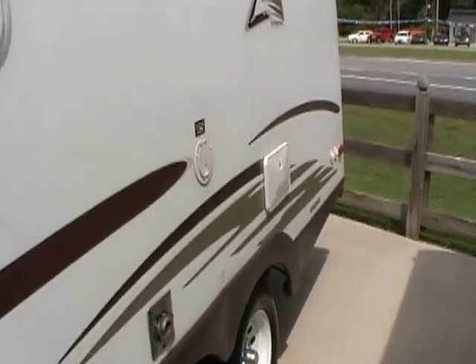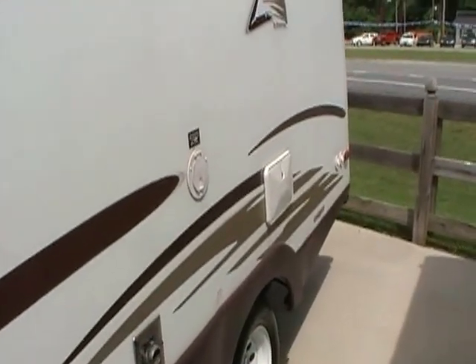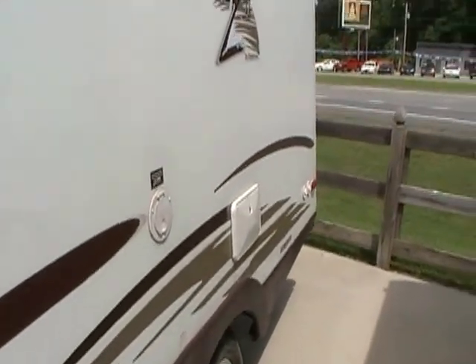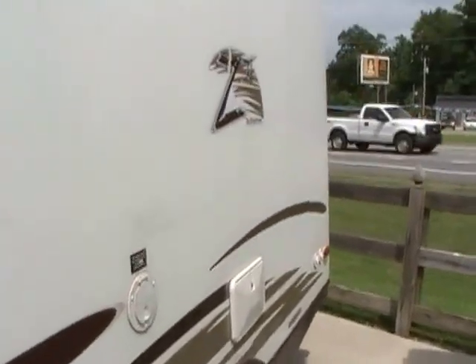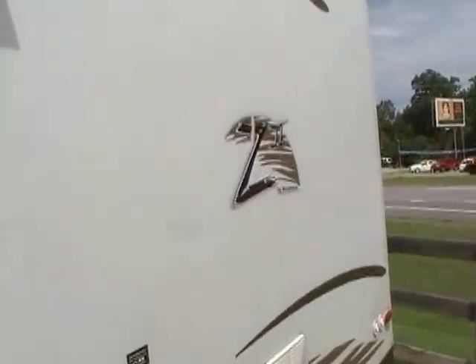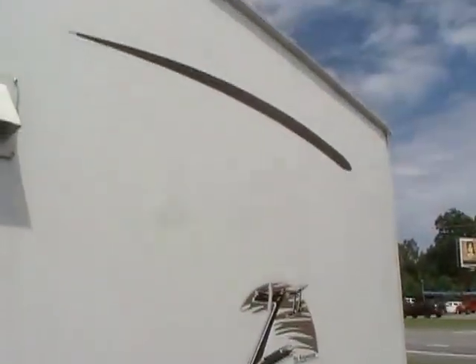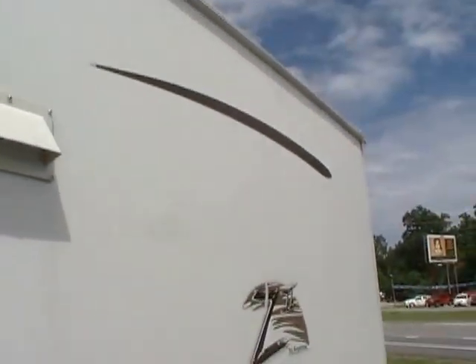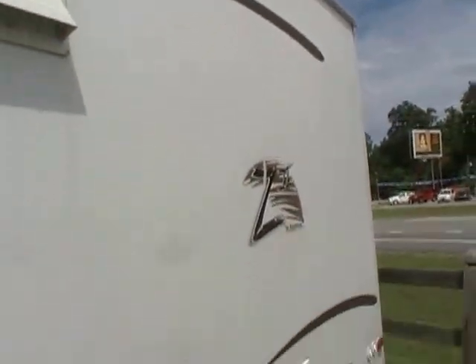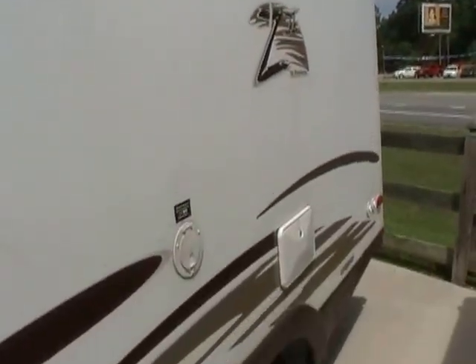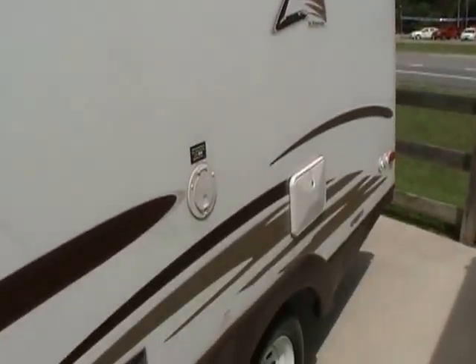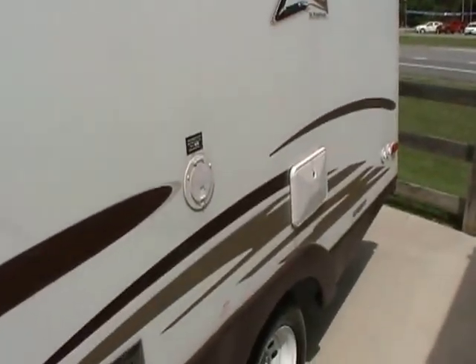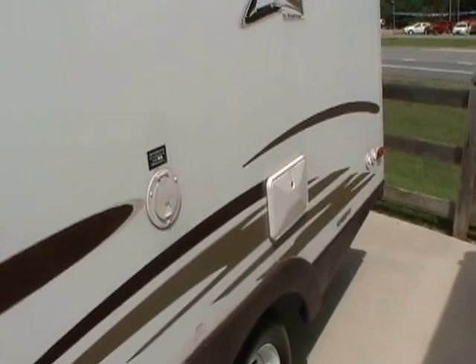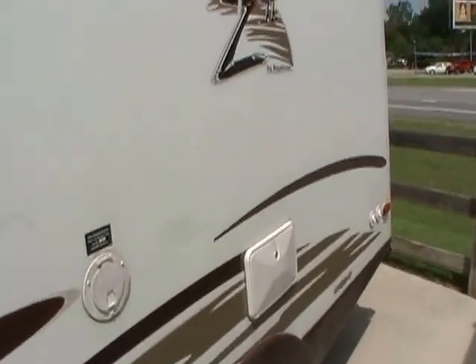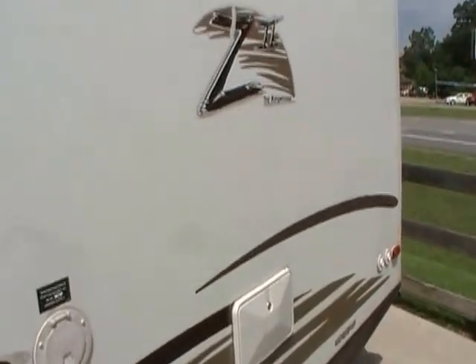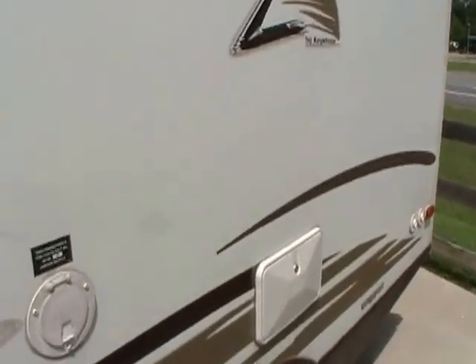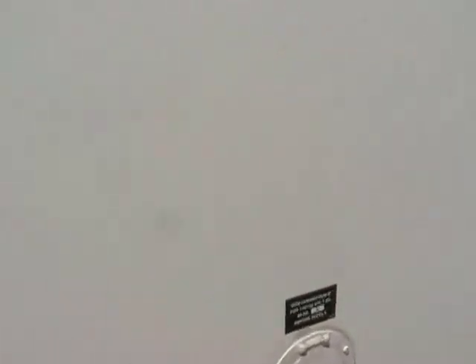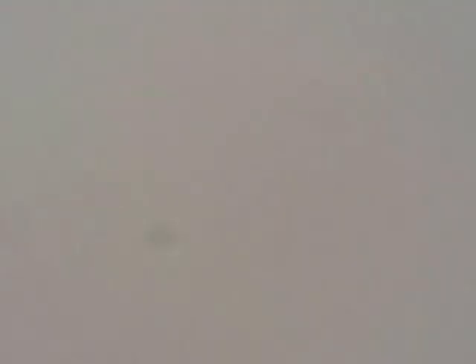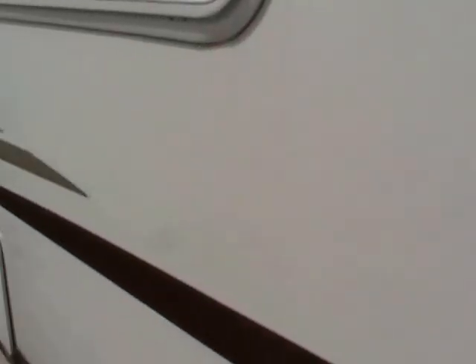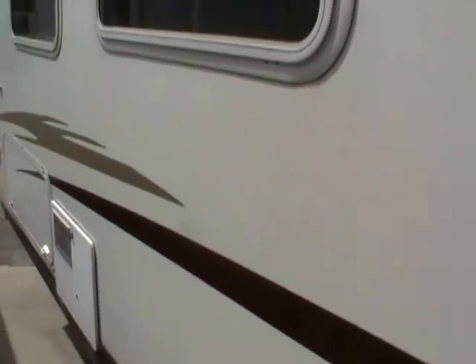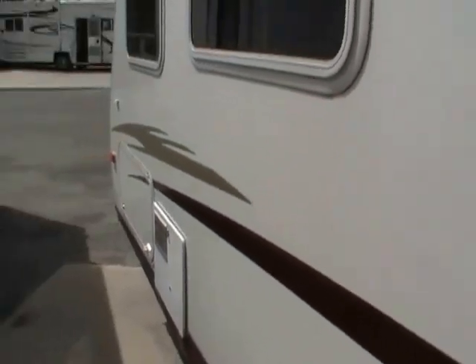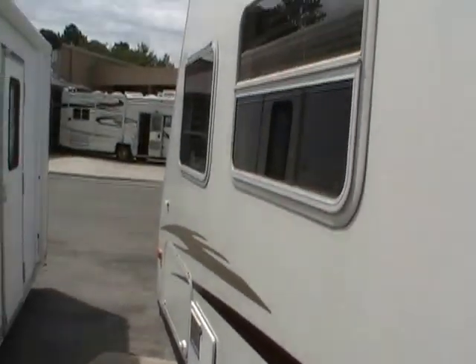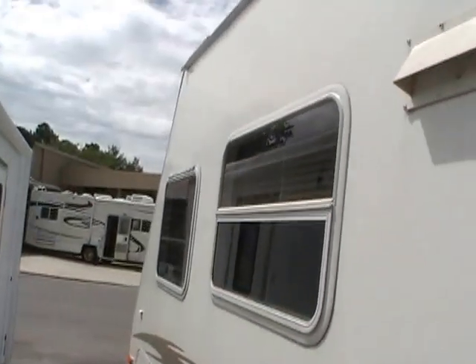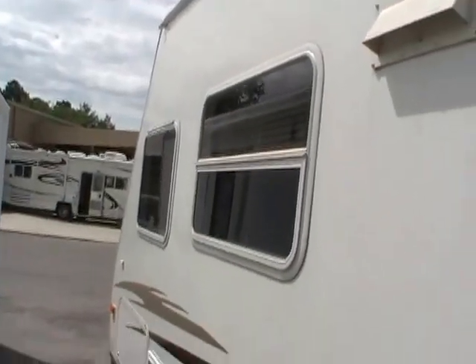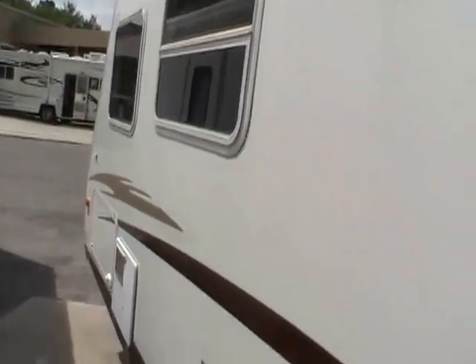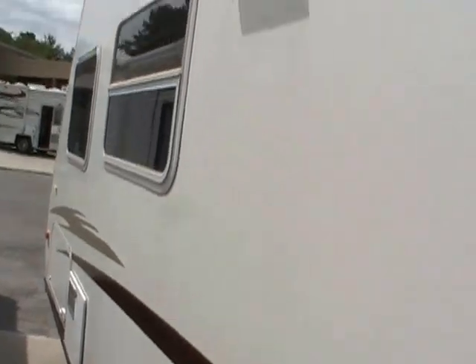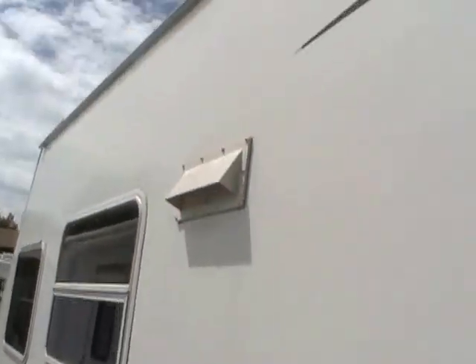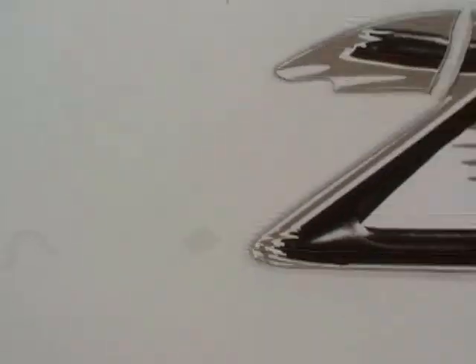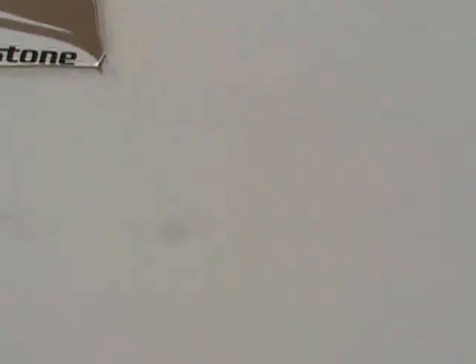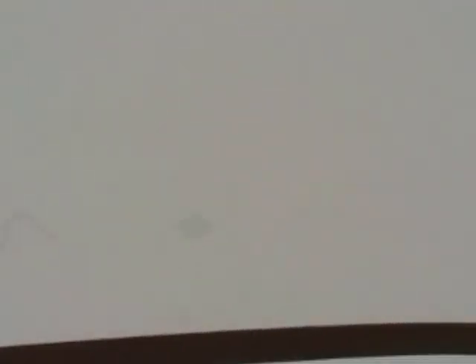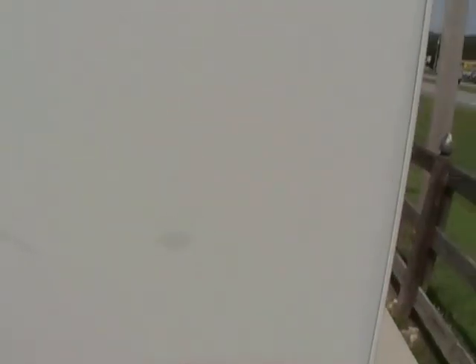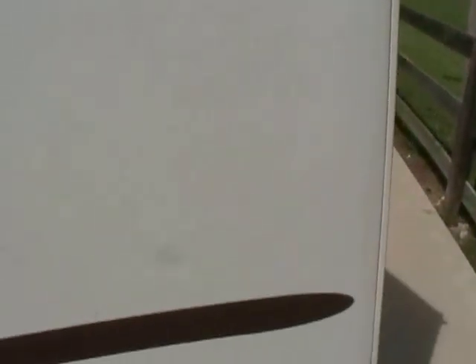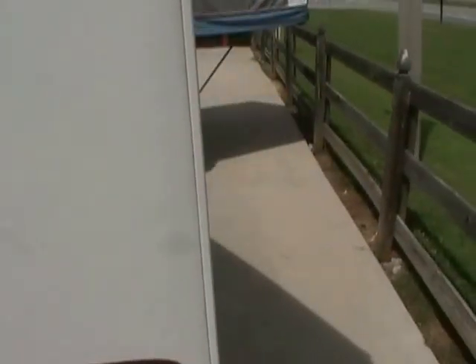Very high quality, very well known brand. It's got the outside auxiliary shower, DSI water heater, no delamination. Really a good looking camper for the year model.